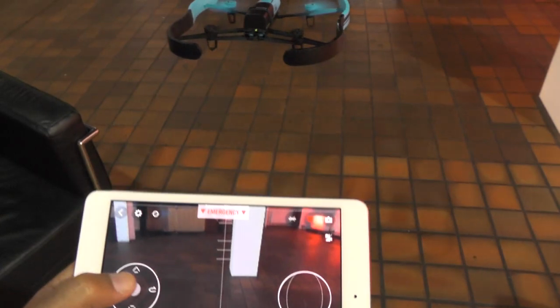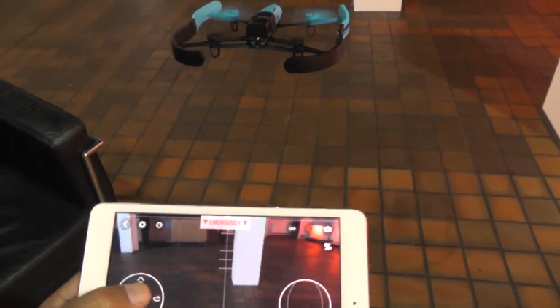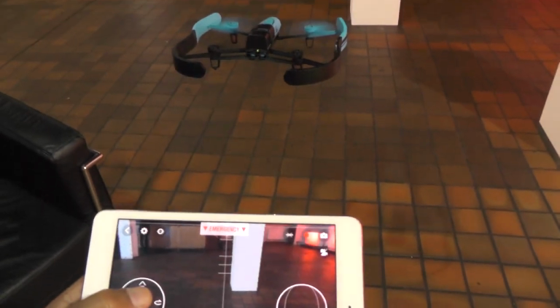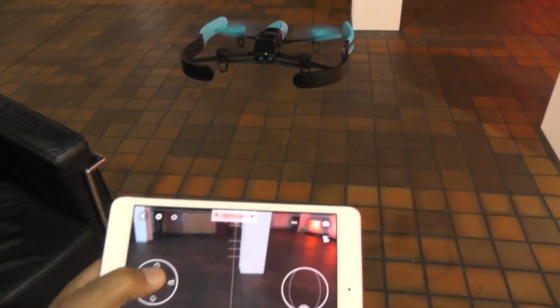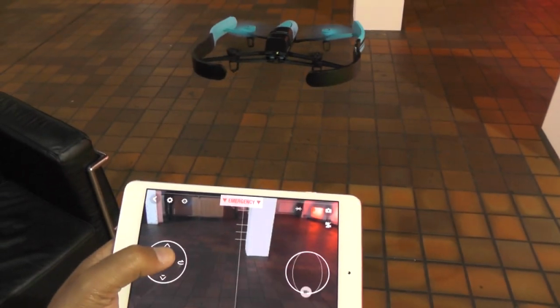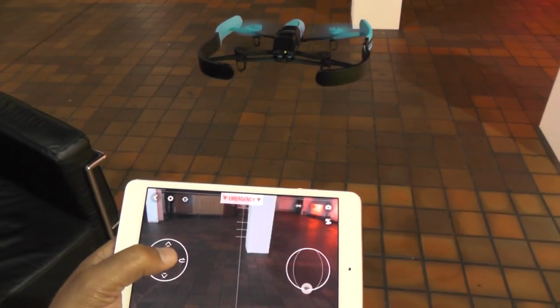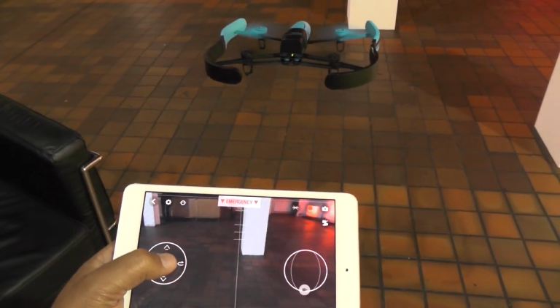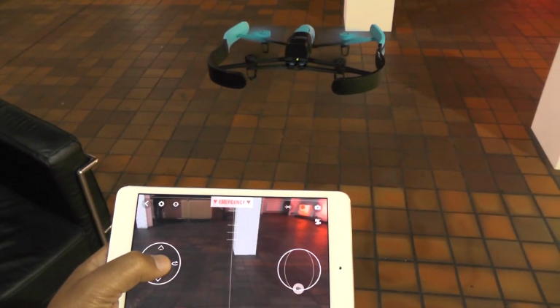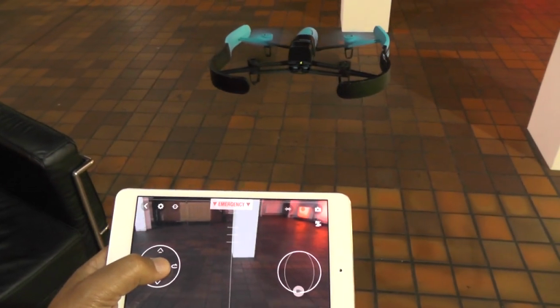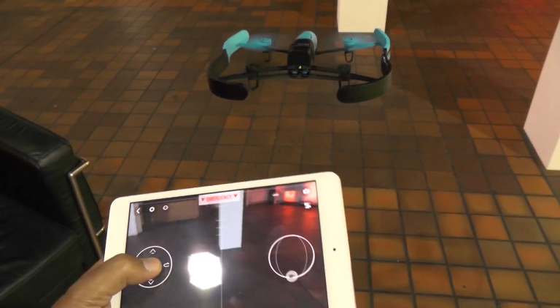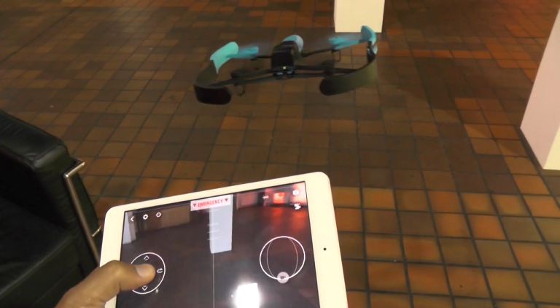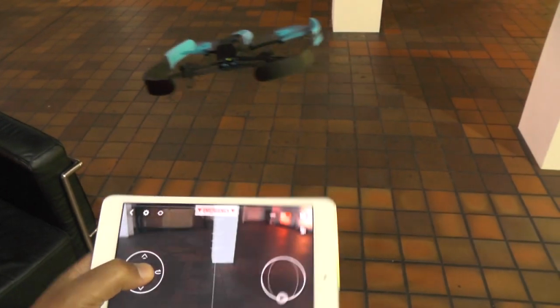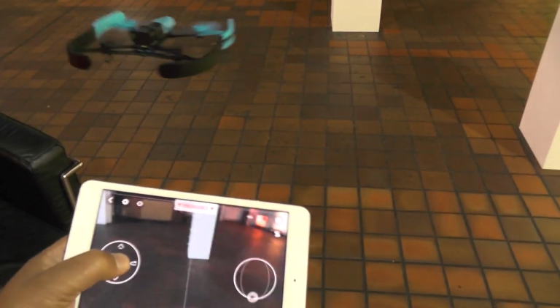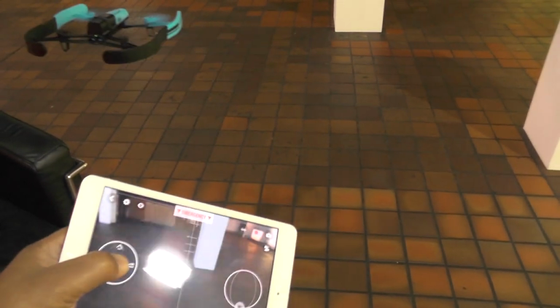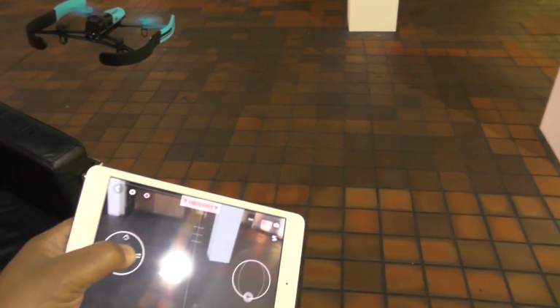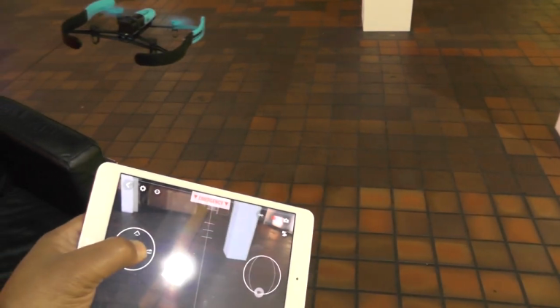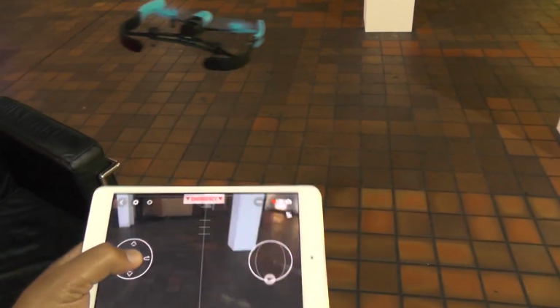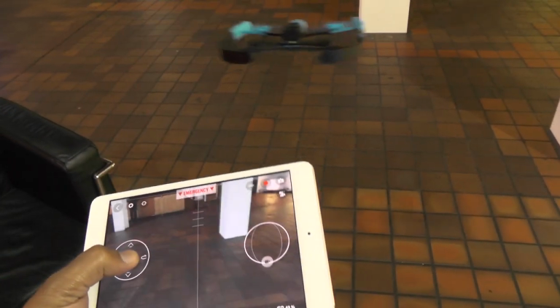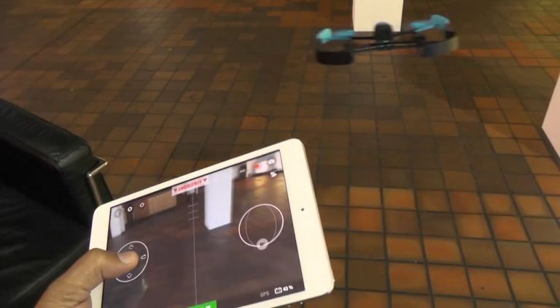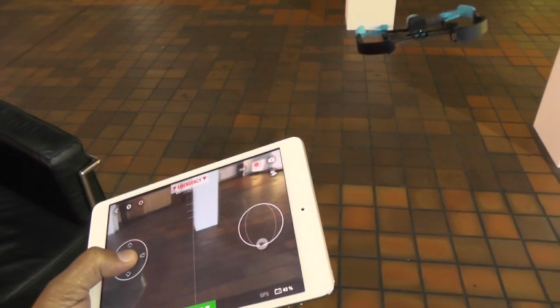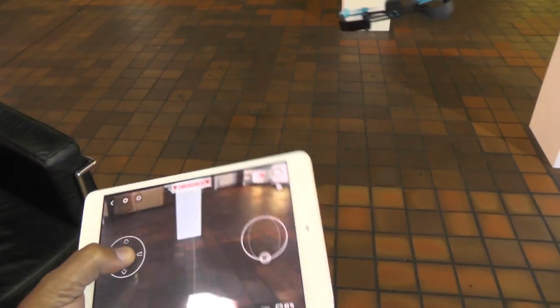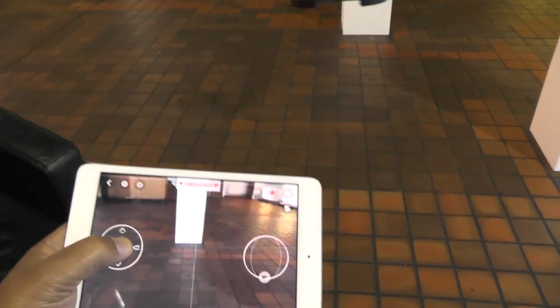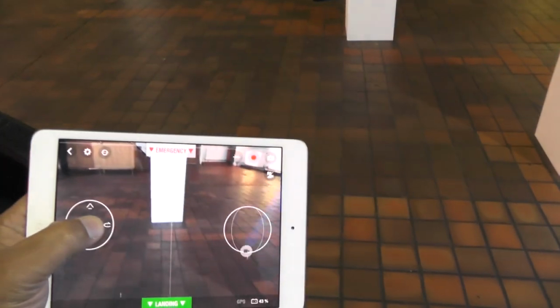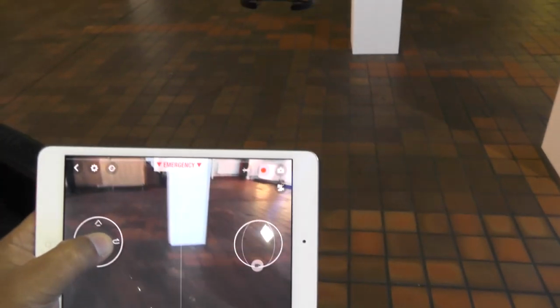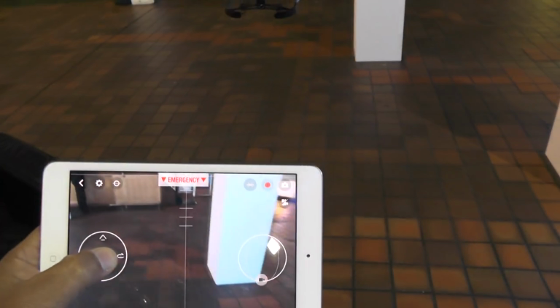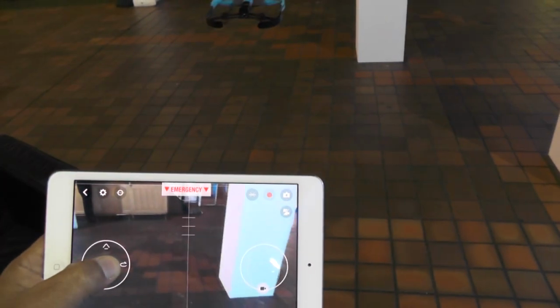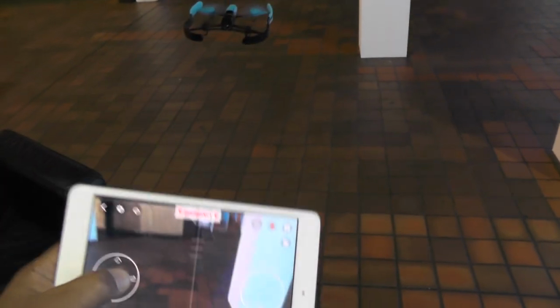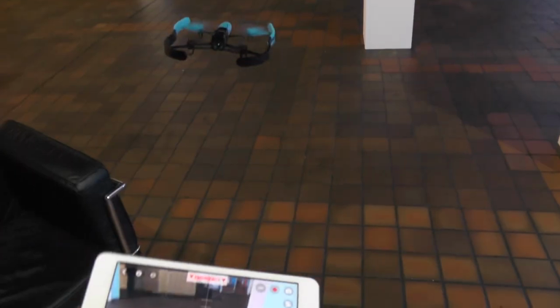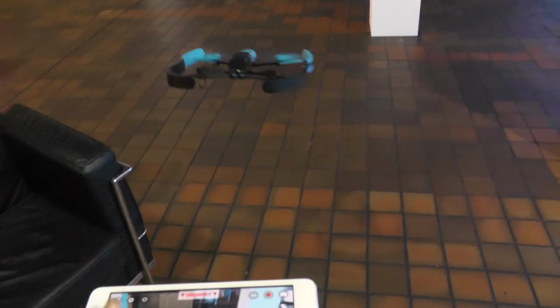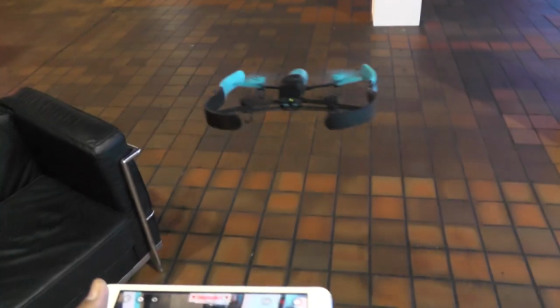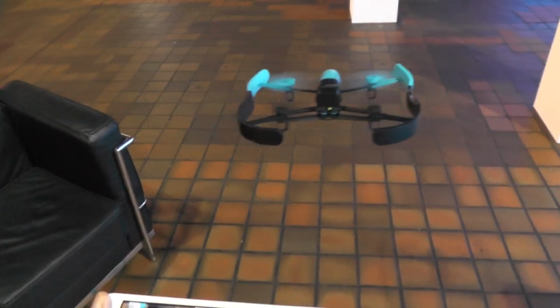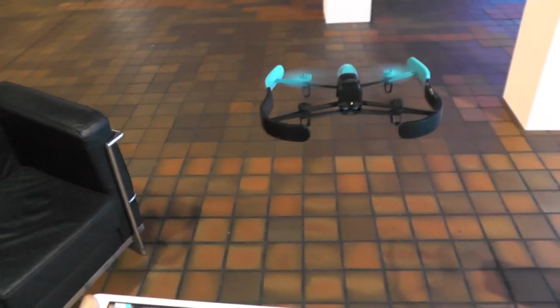Hold my finger on the button and move it that way, or move it that way — that way, back. Very intuitive.